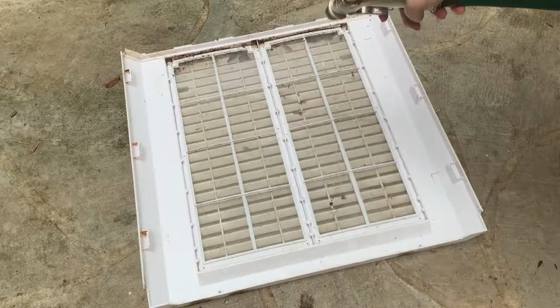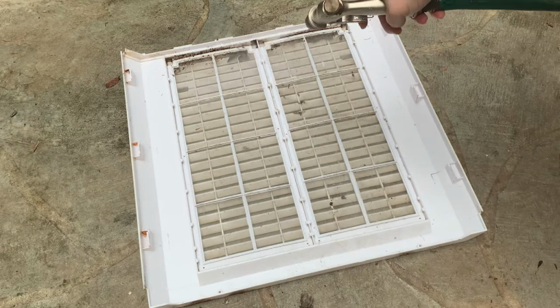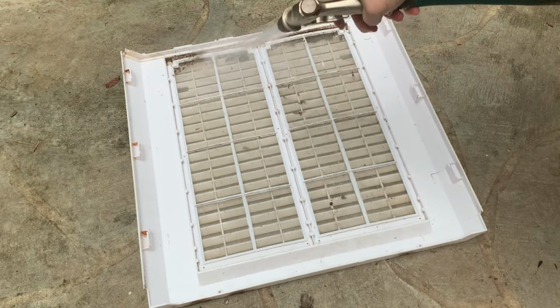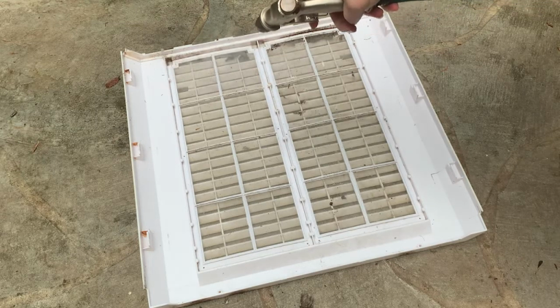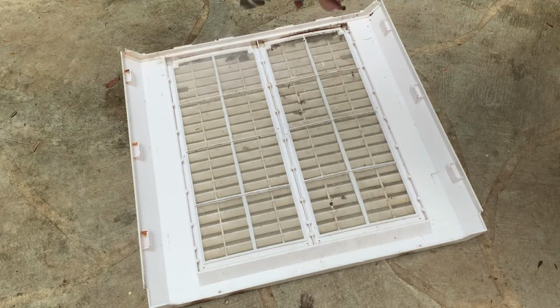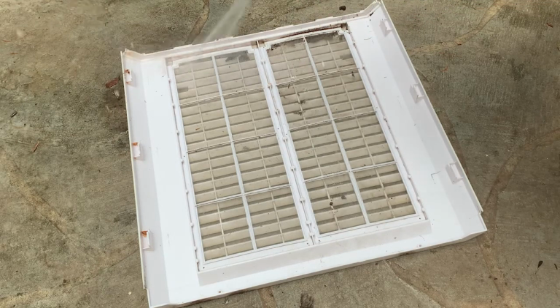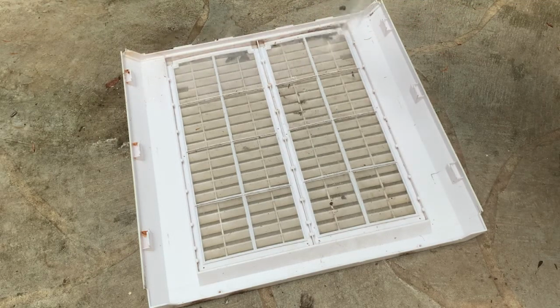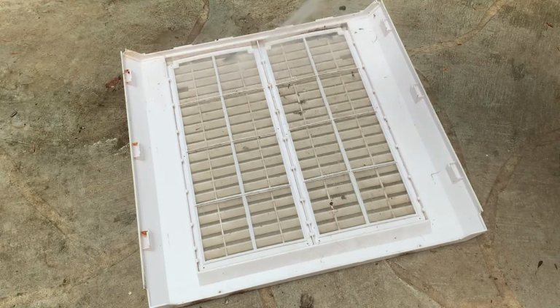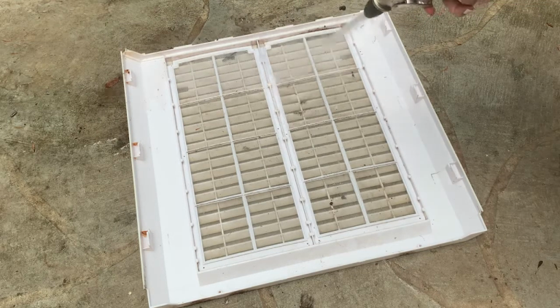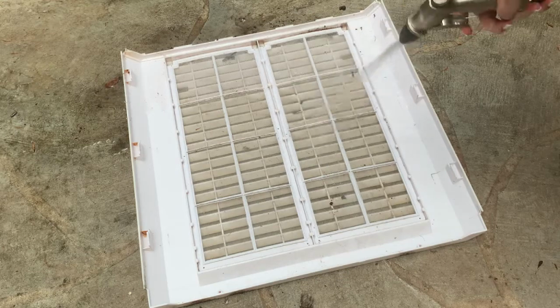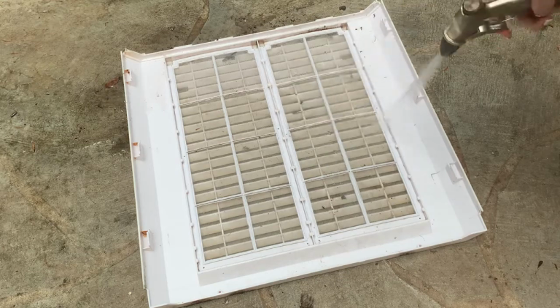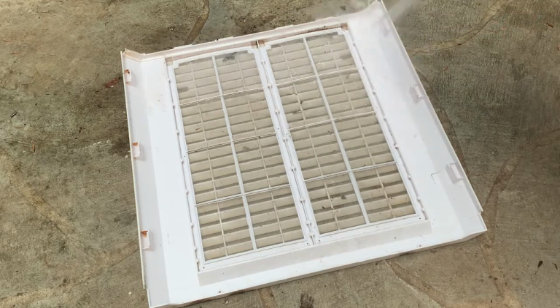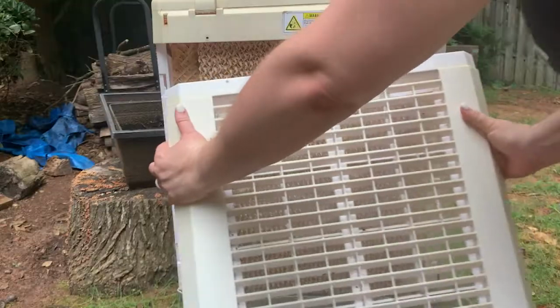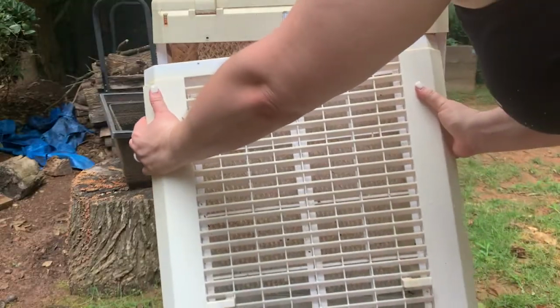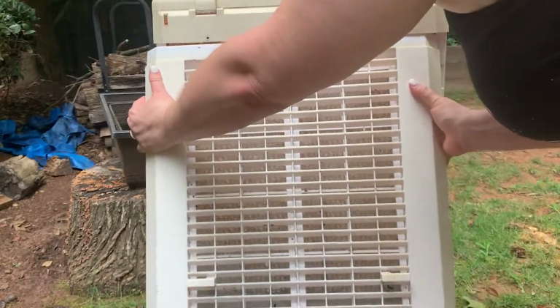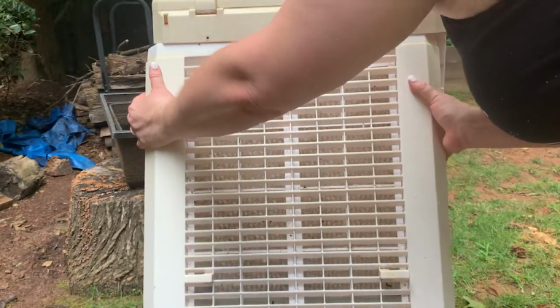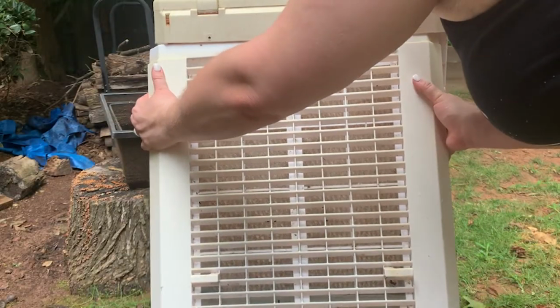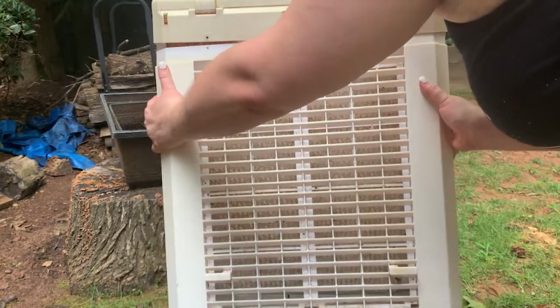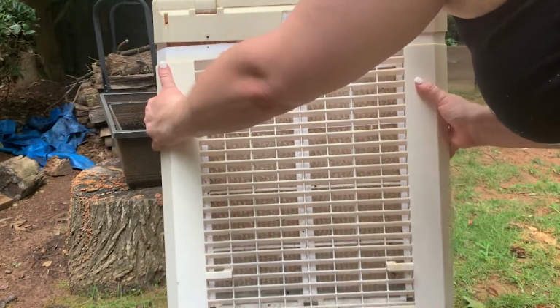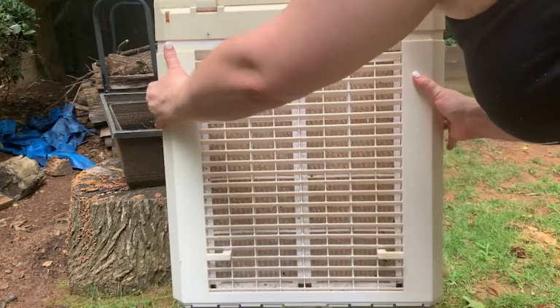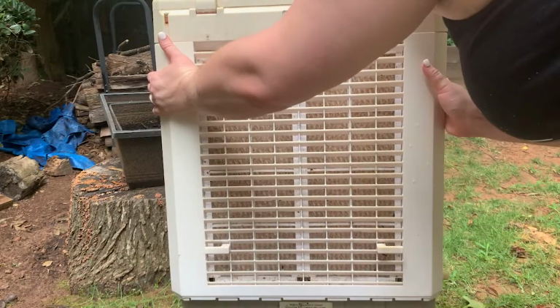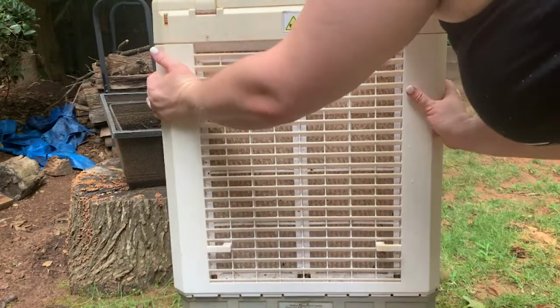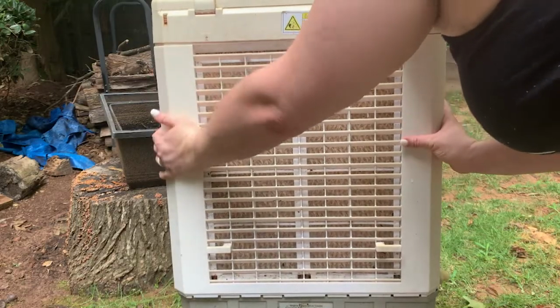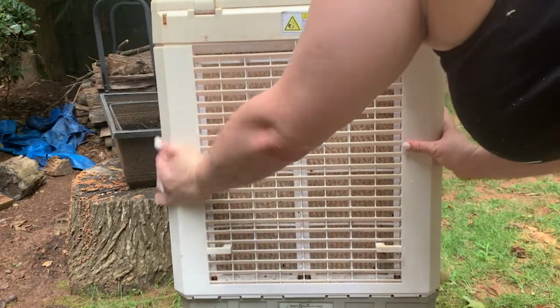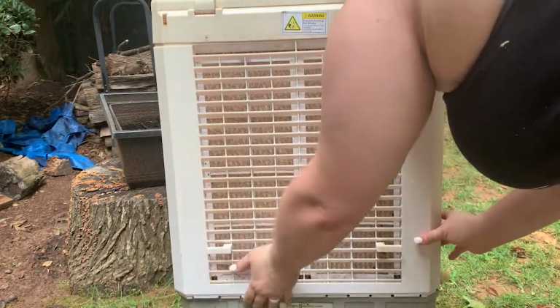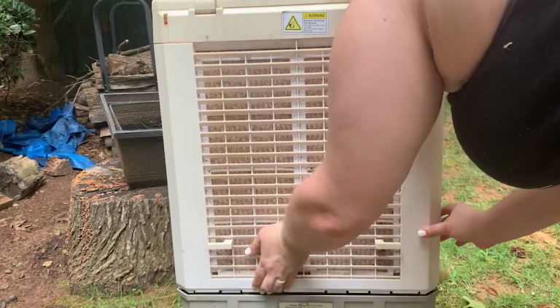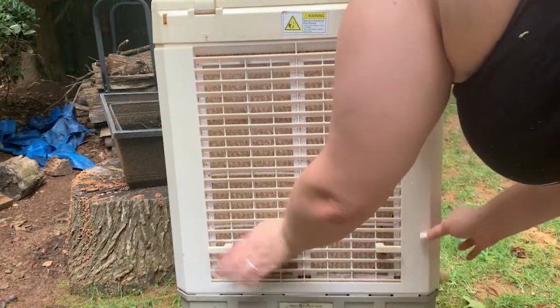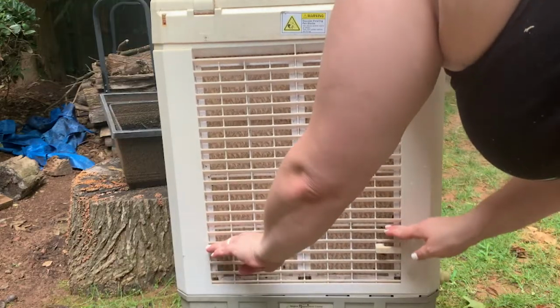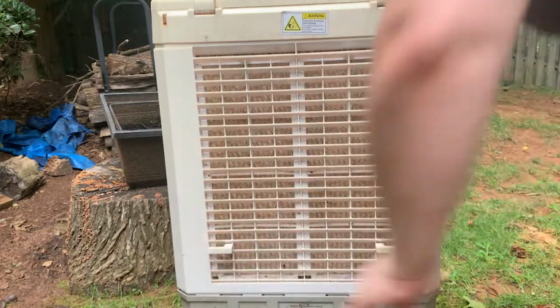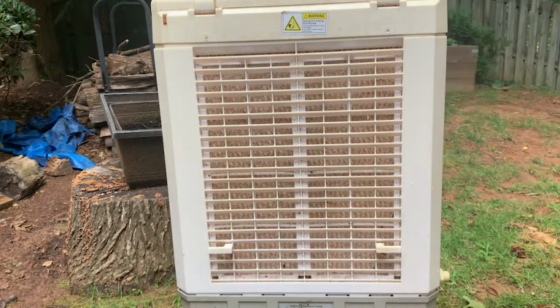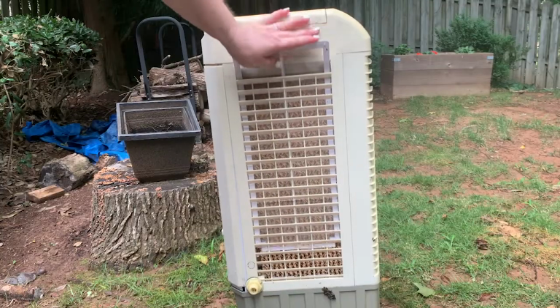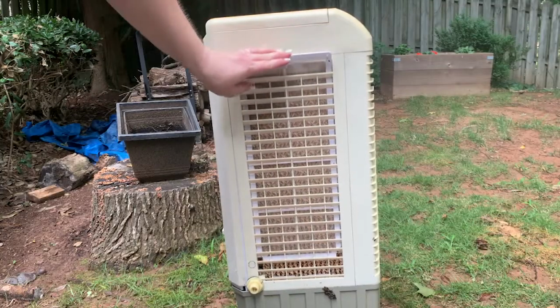Rinse the back panel to clean any dirt. You'll notice my panel has air filters attached — these didn't seem to come off, so I just rinsed everything together. Reattach the back panel, ensuring everything is locked into place. And finally, replace the side filters we rinsed earlier.